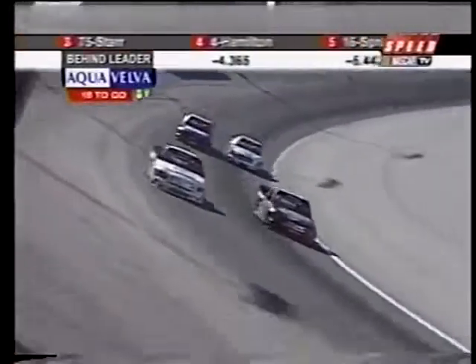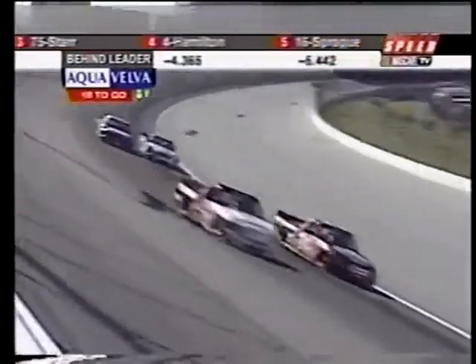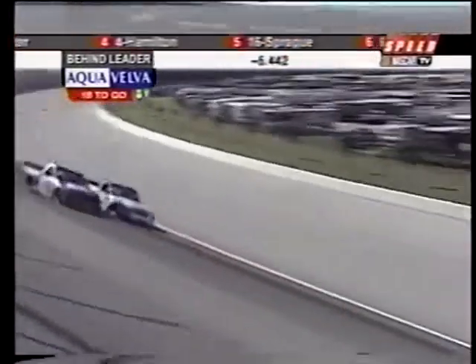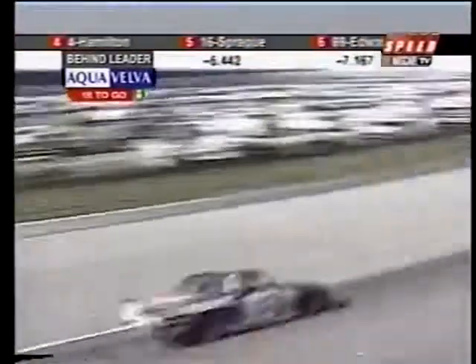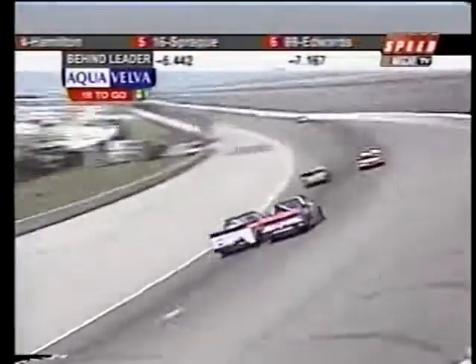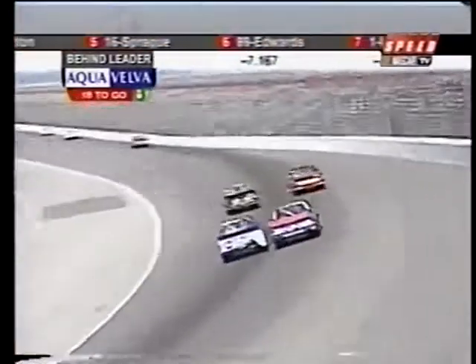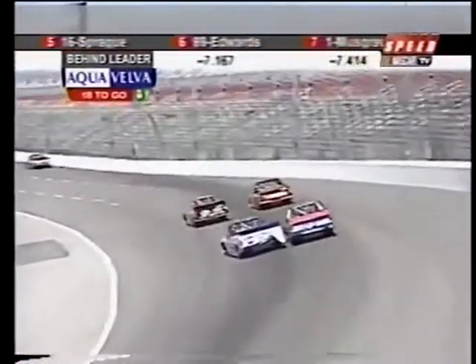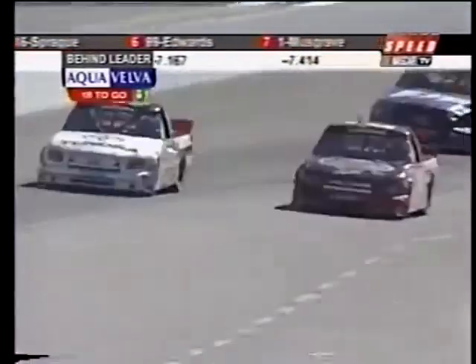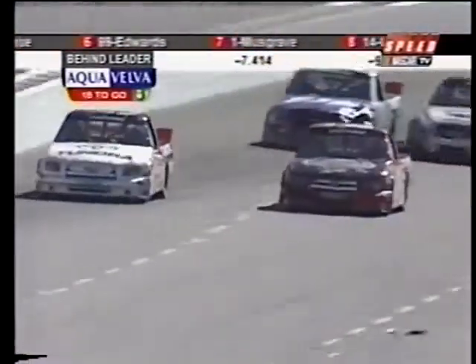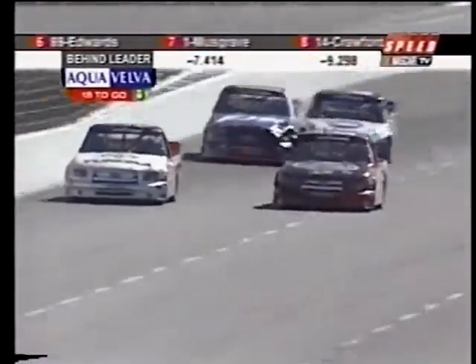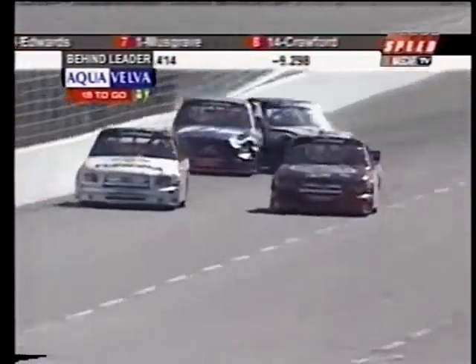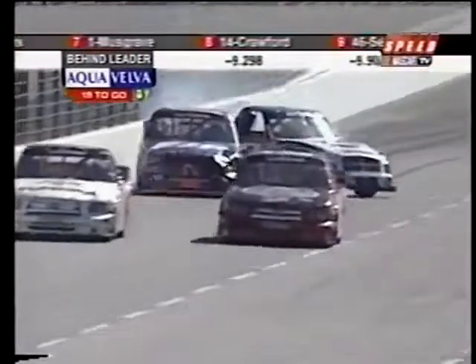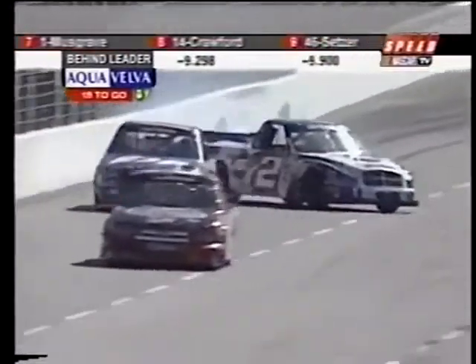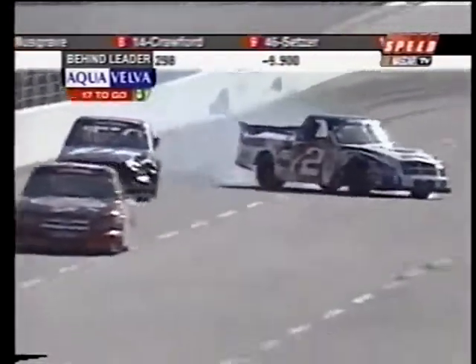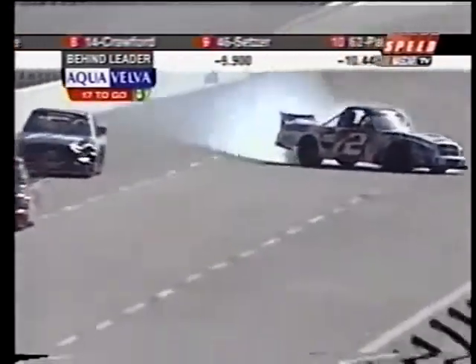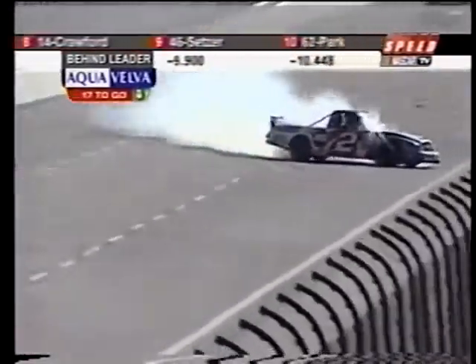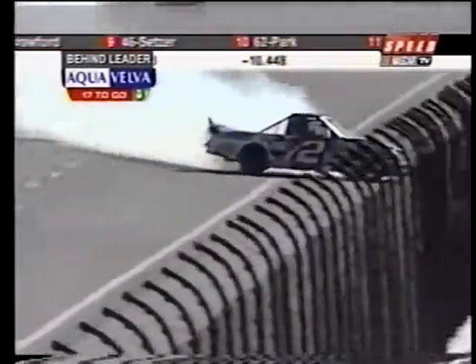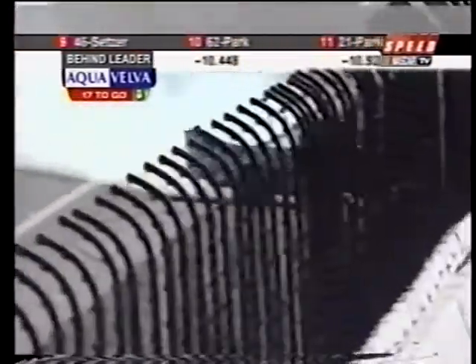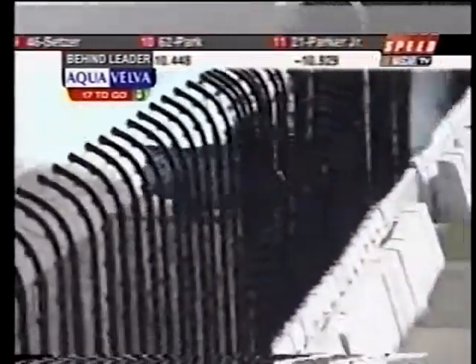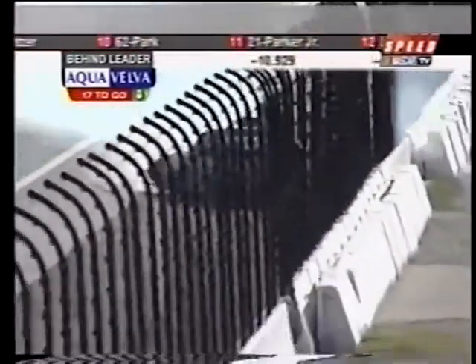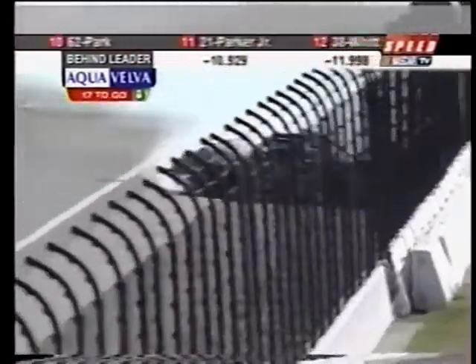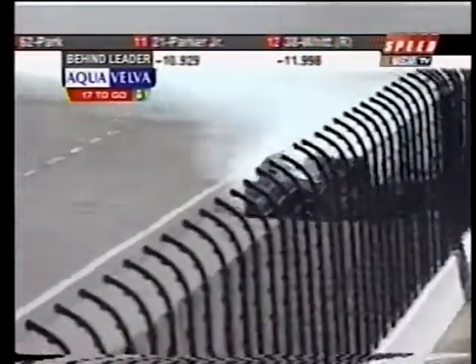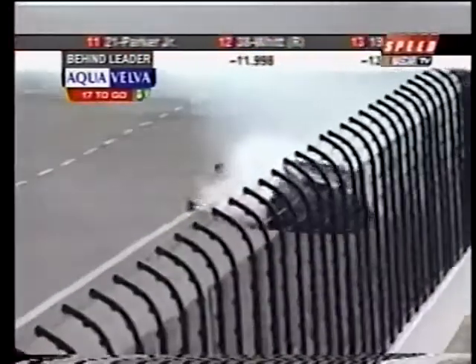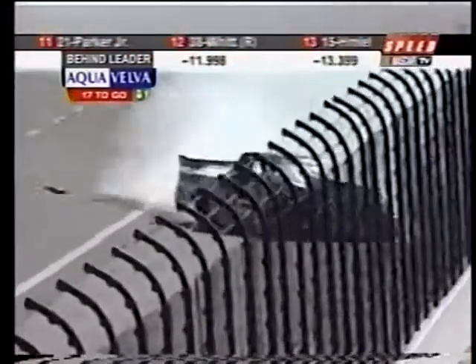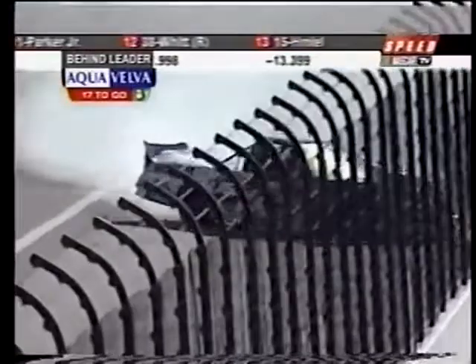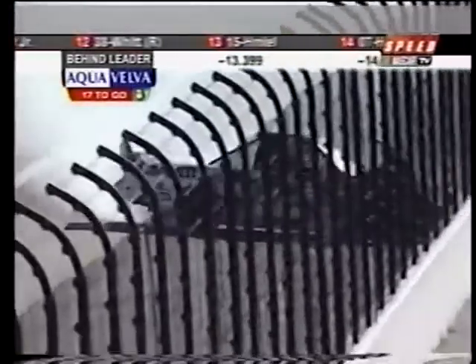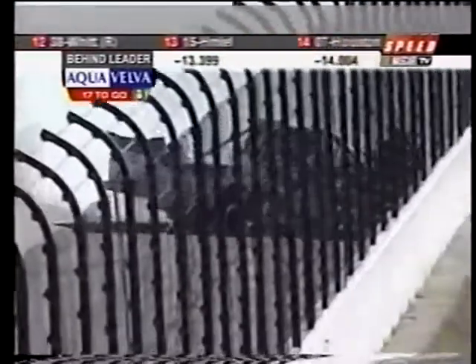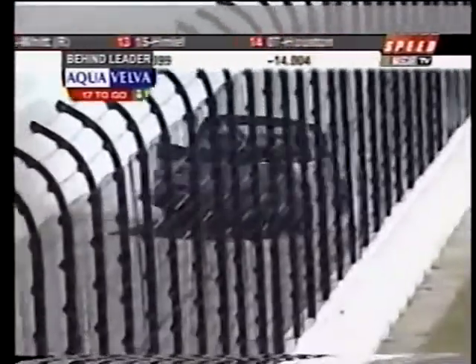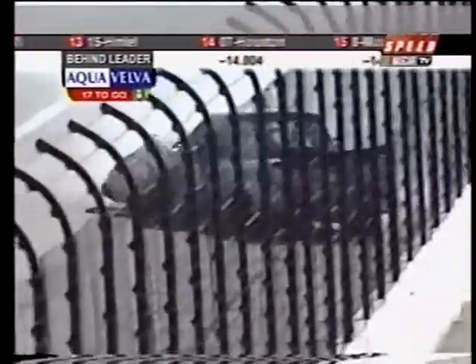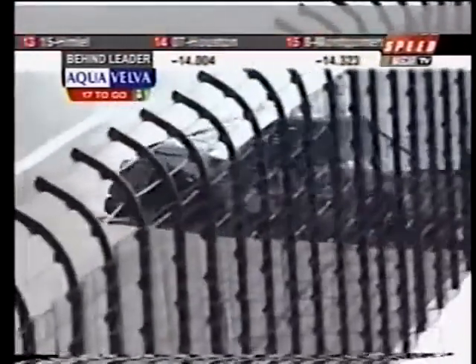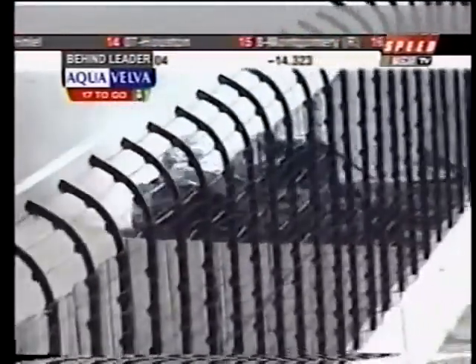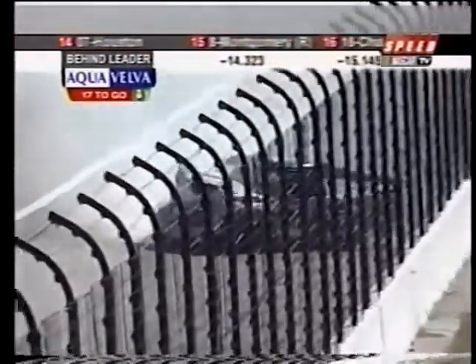Unbelievable race today in Texas. We've seen a lot of trucks do that — Chad Blunt gets sideways and gets into the inside wall, causing a lot of damage to that Team ASC Car Quest Dodge.